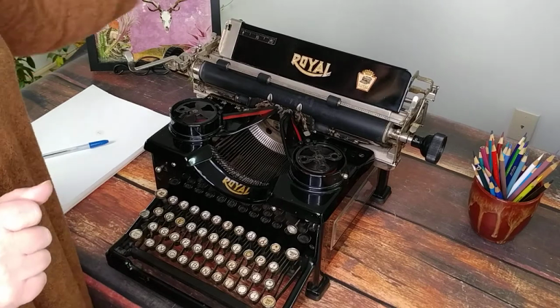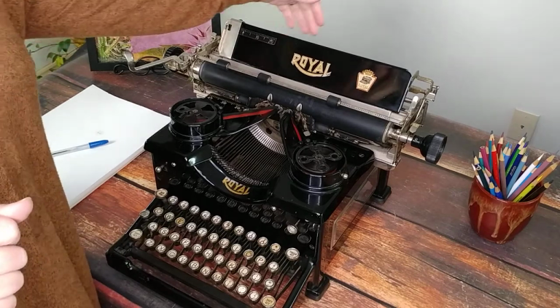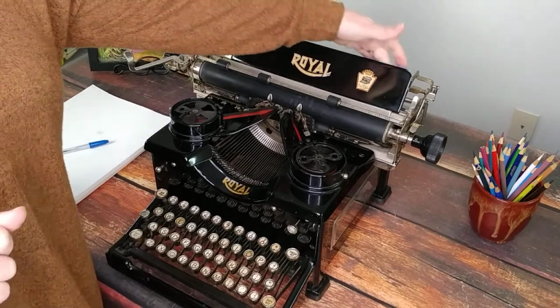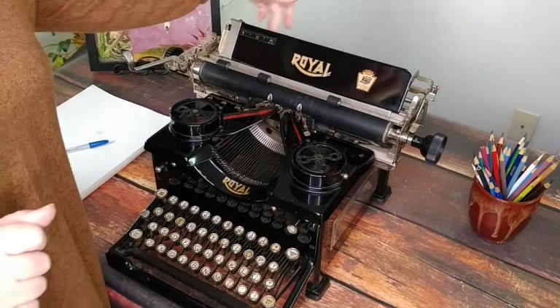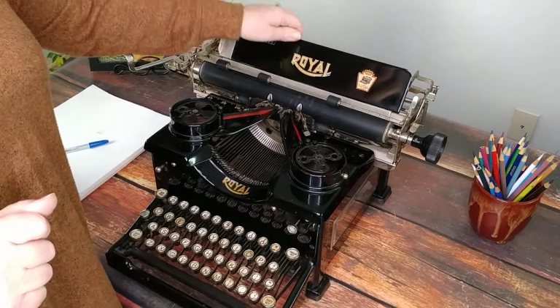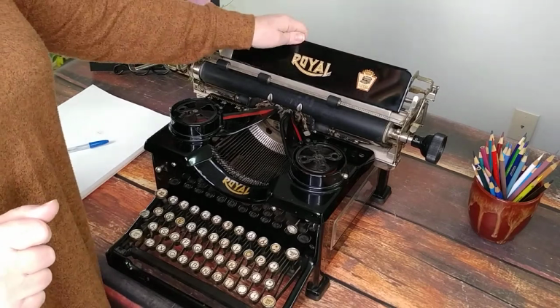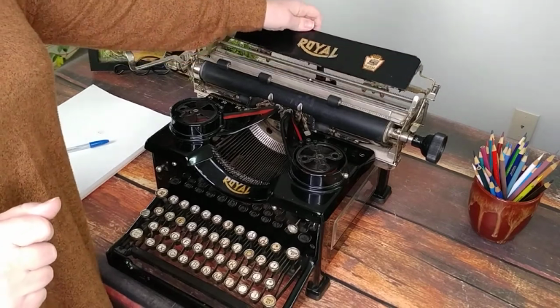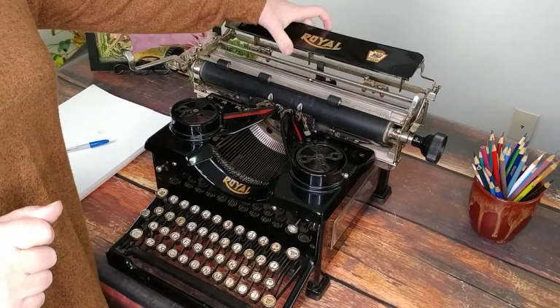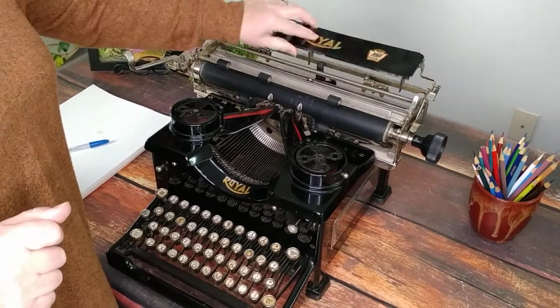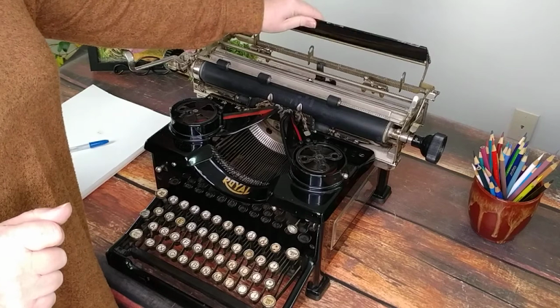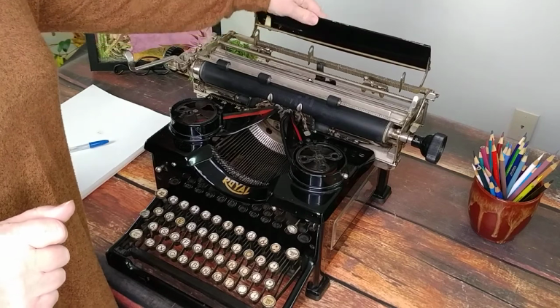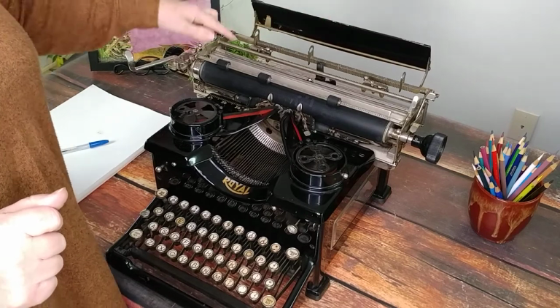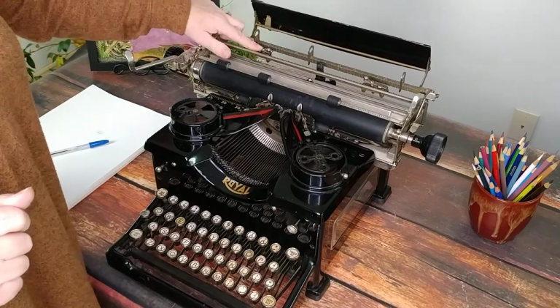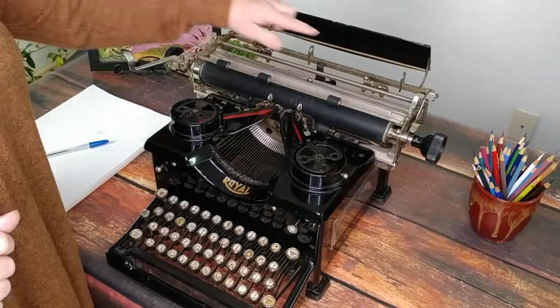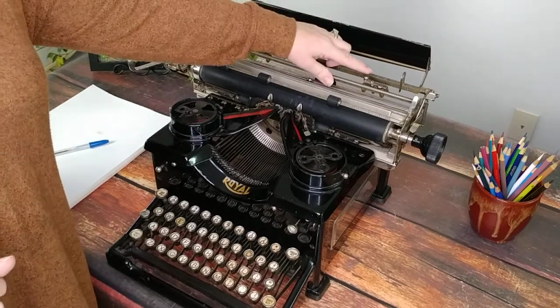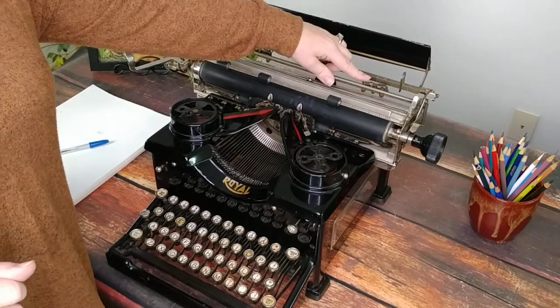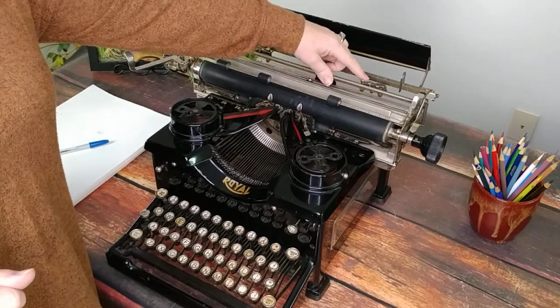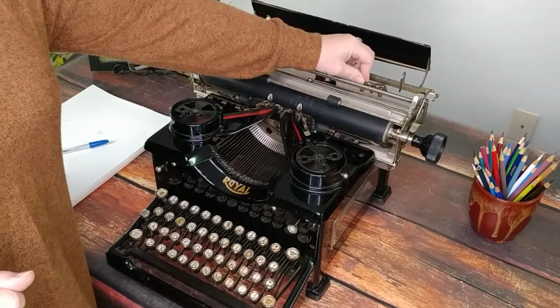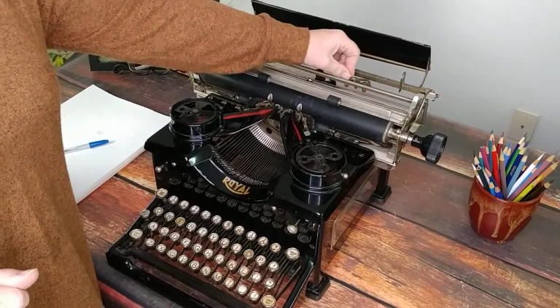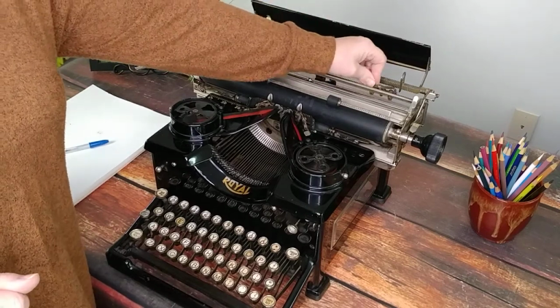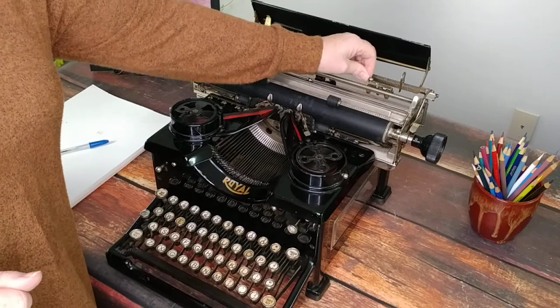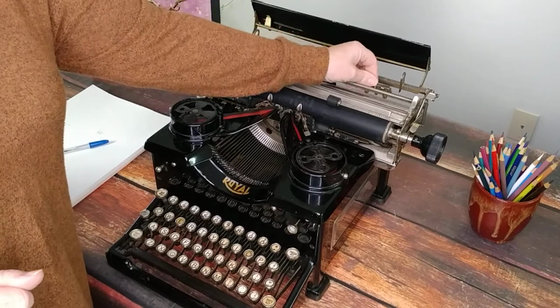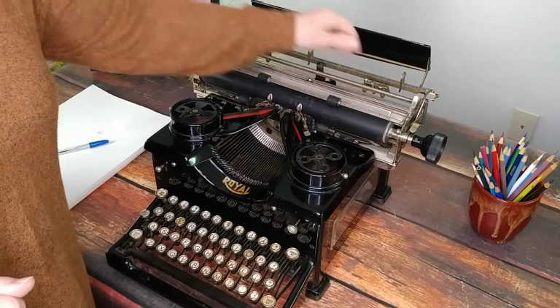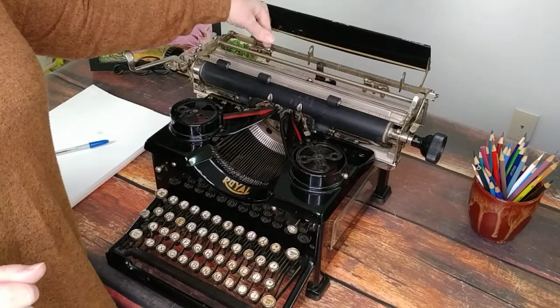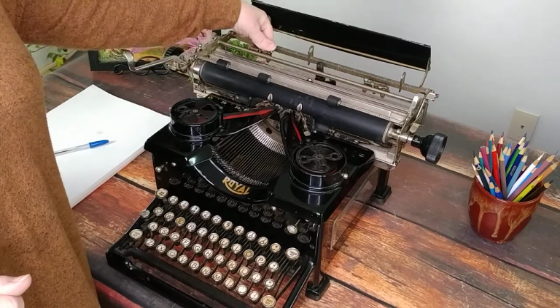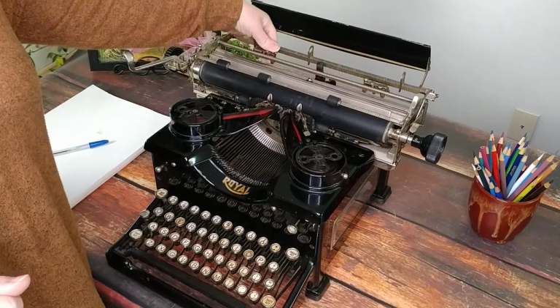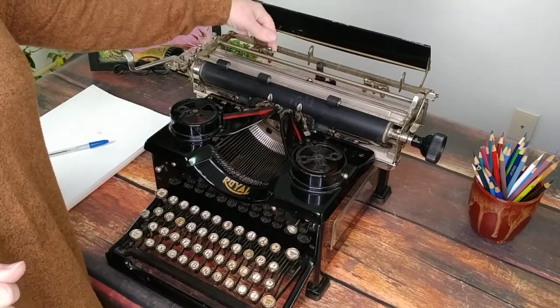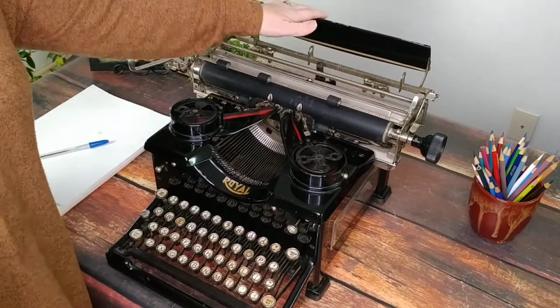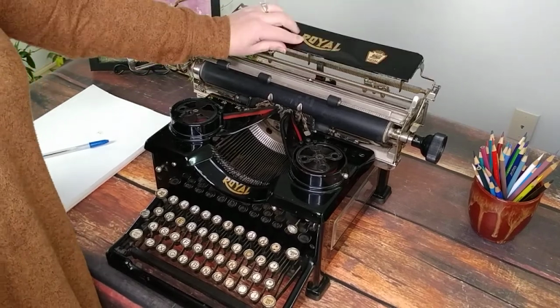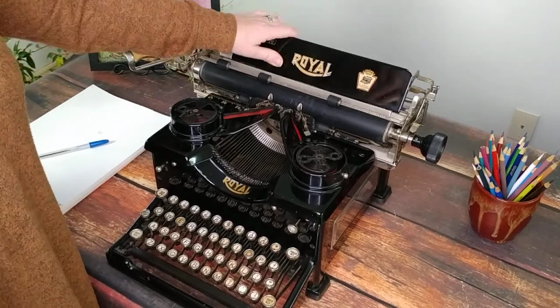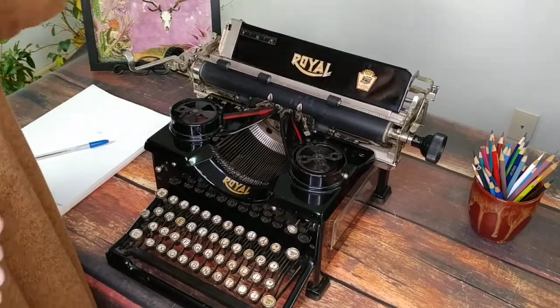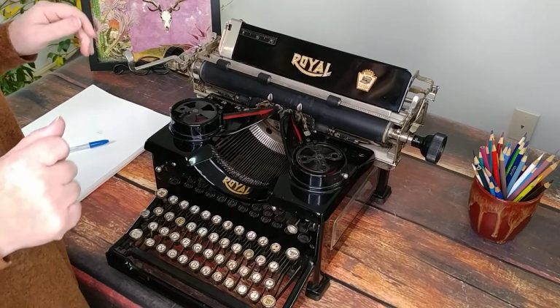To set the margins, they're in the back here, and we can take a look at that by lifting up this metal plate. Here are your margin sets — just push and then drag to where you want it, then put the plate back down.